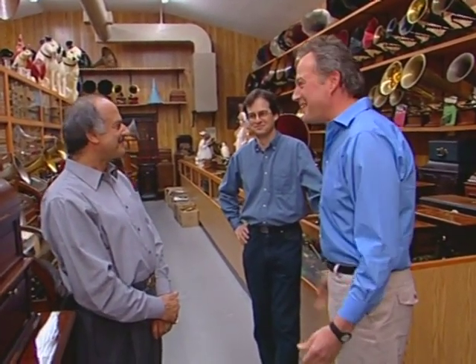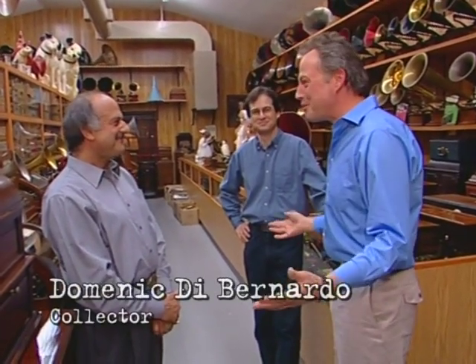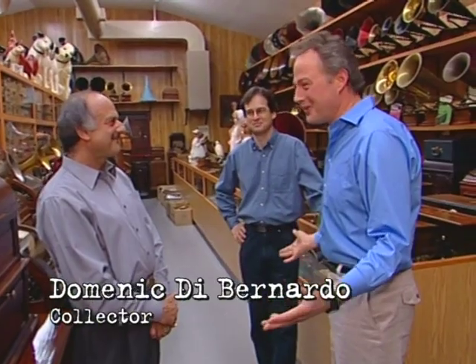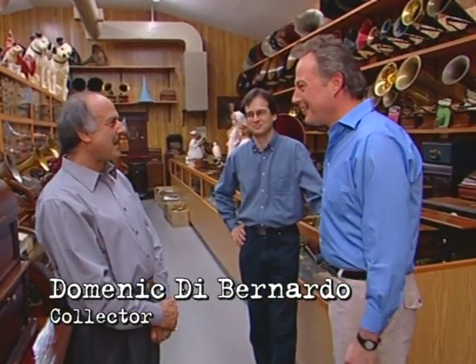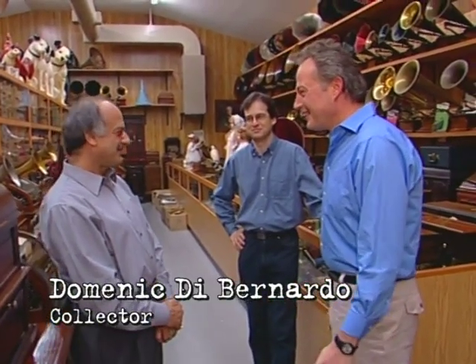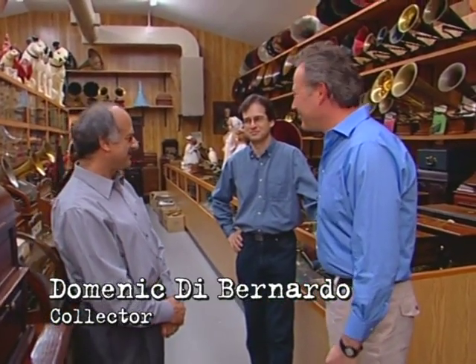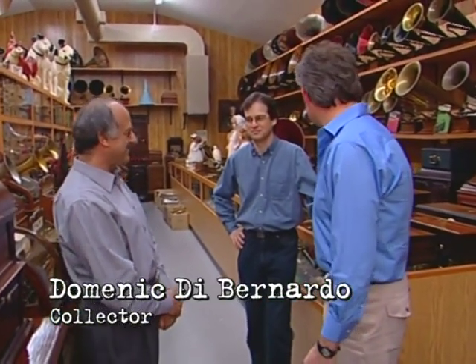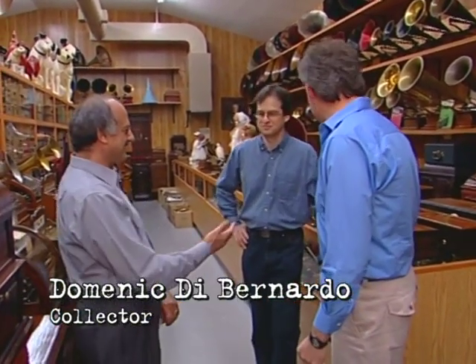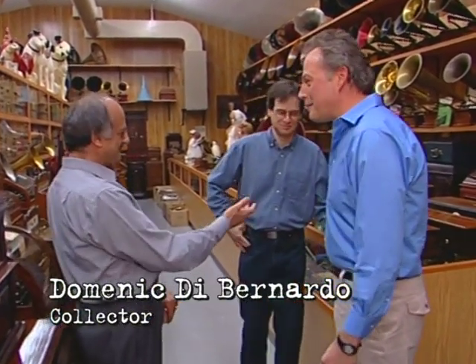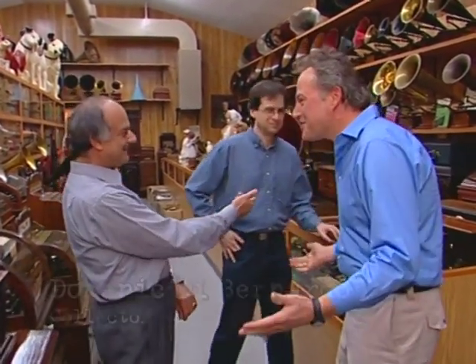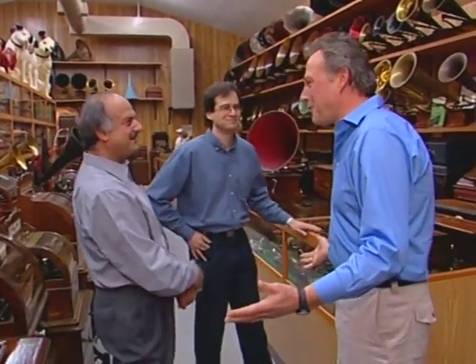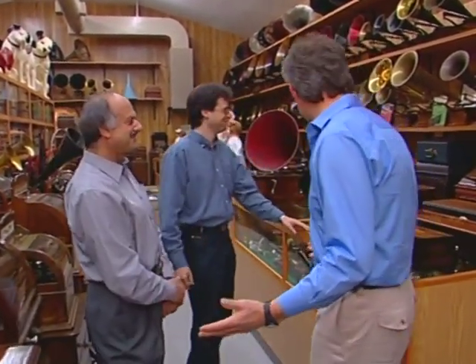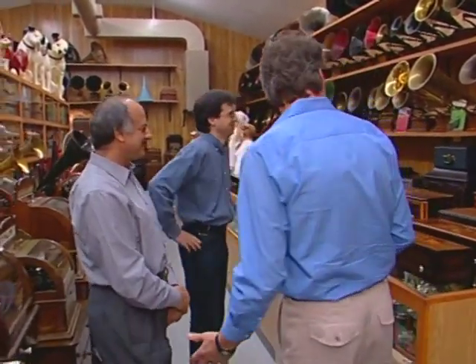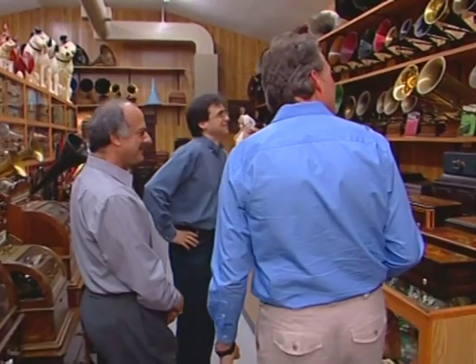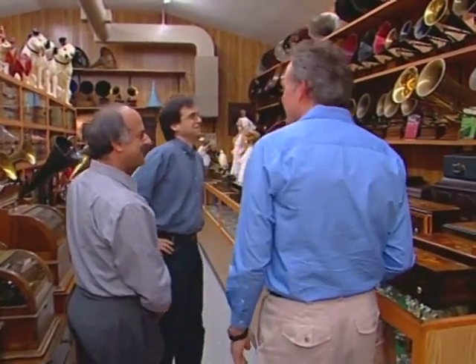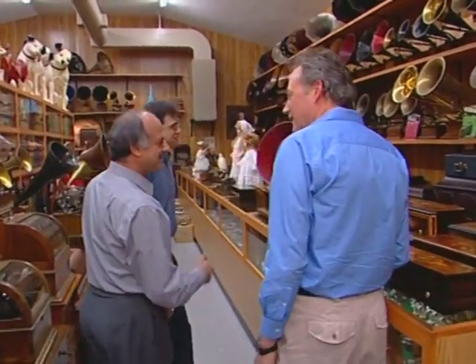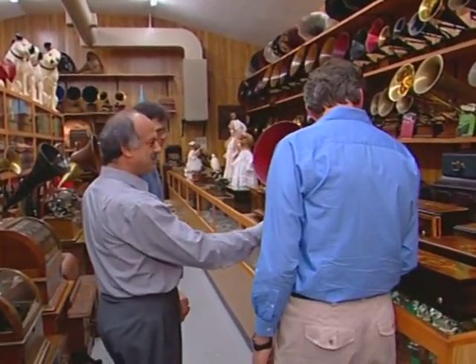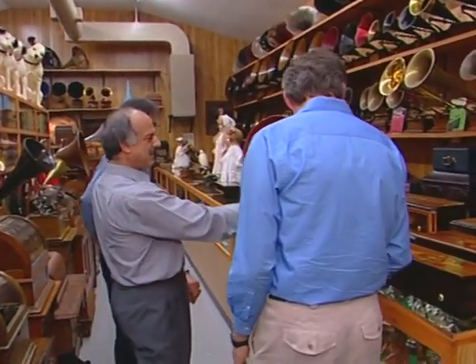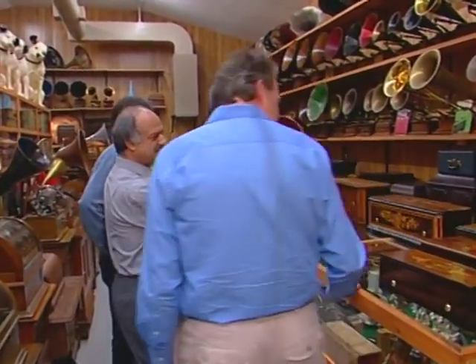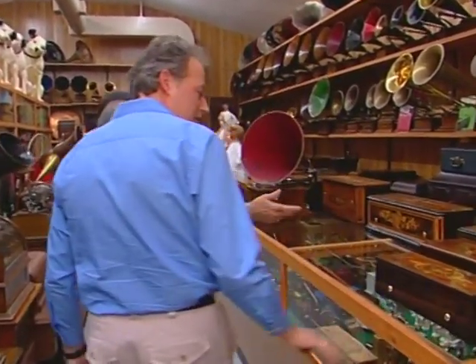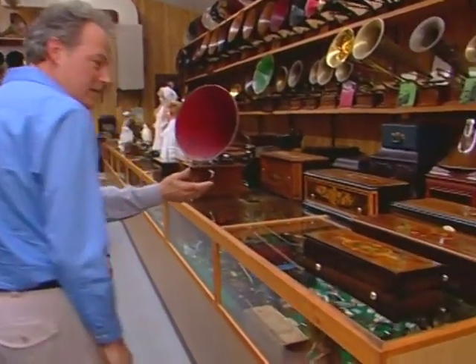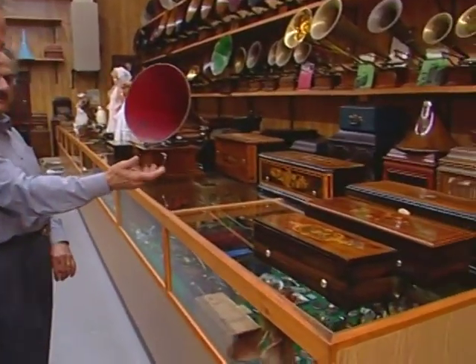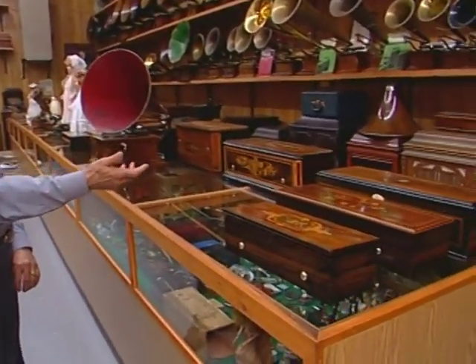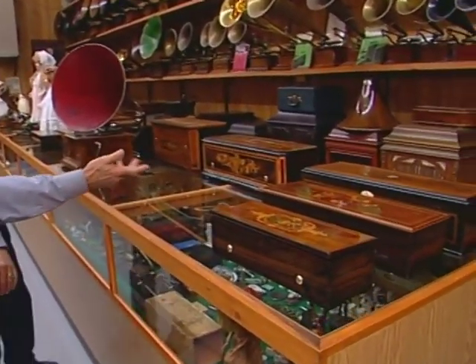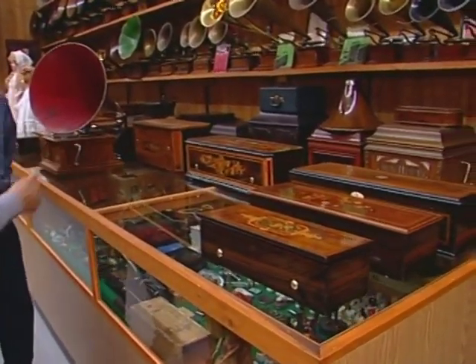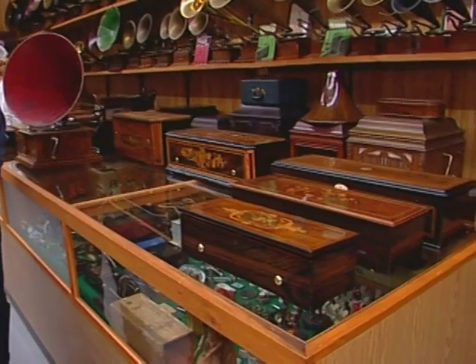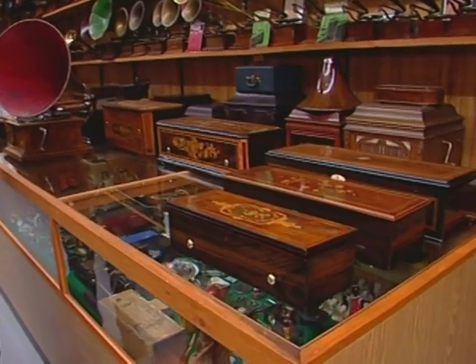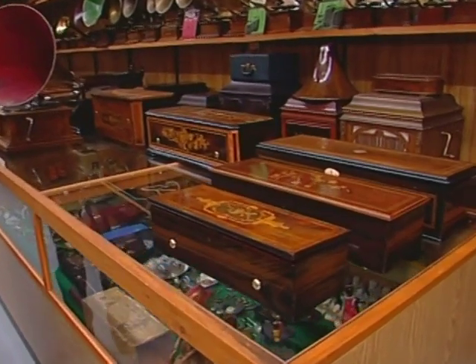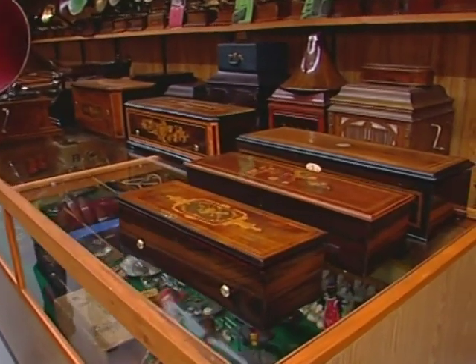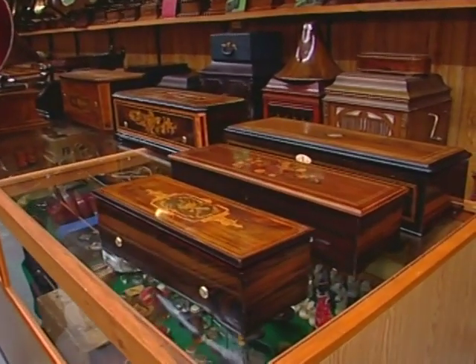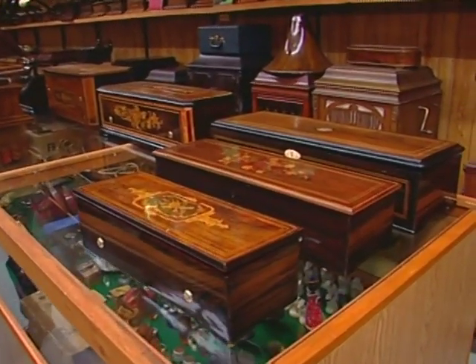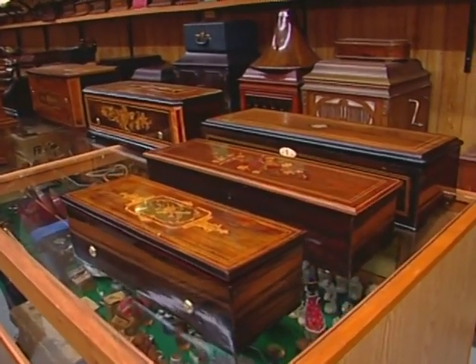Can you give me a bit of a tour? We can start from — we'll just start with this much great stuff. These are music boxes which precede the phonograph, from 1850 to 1900.